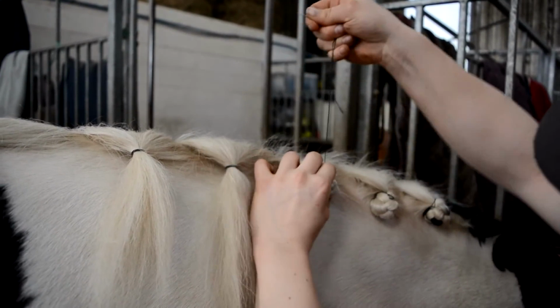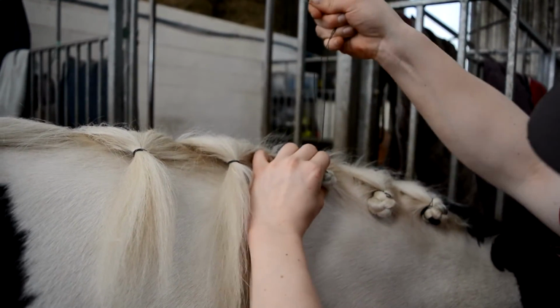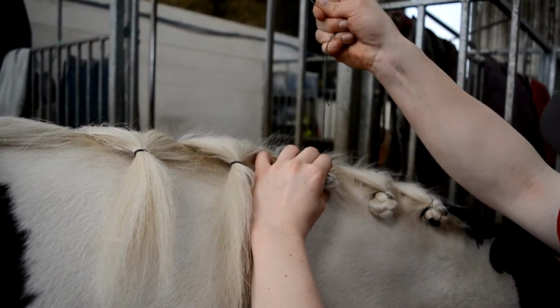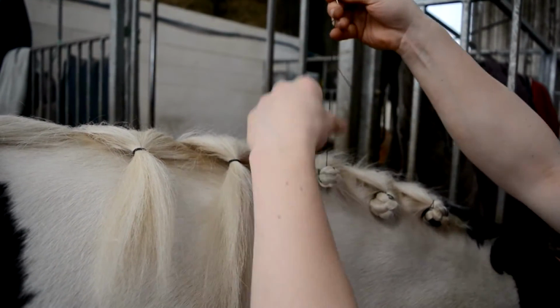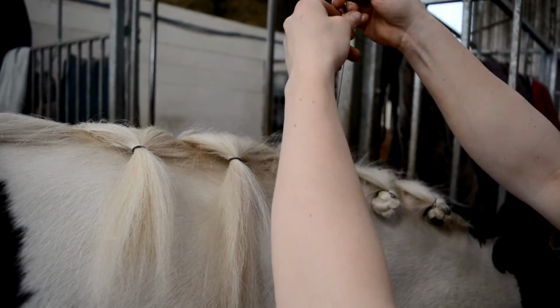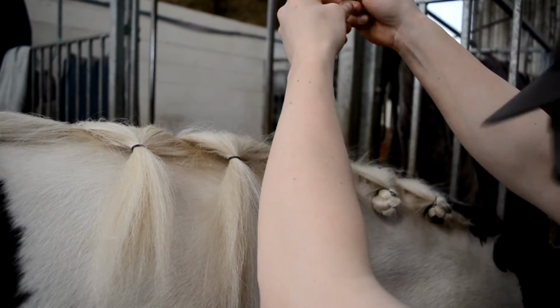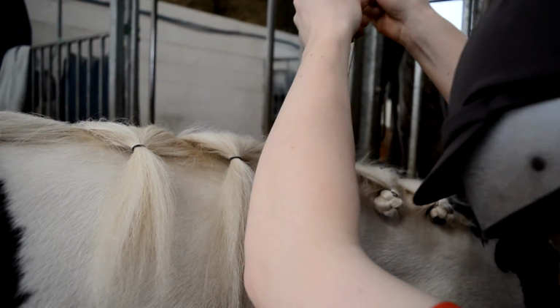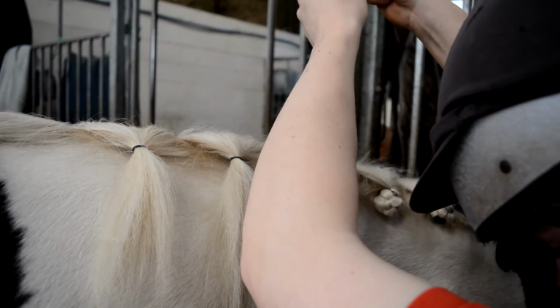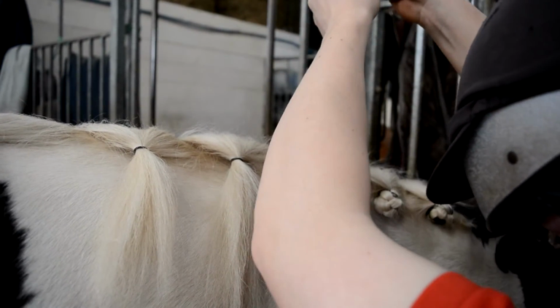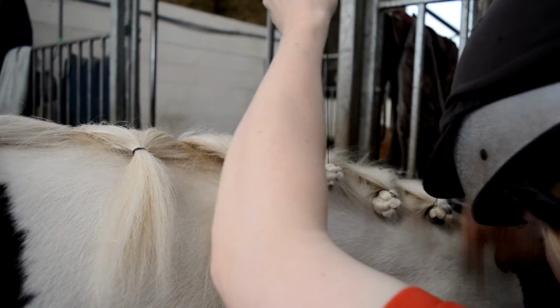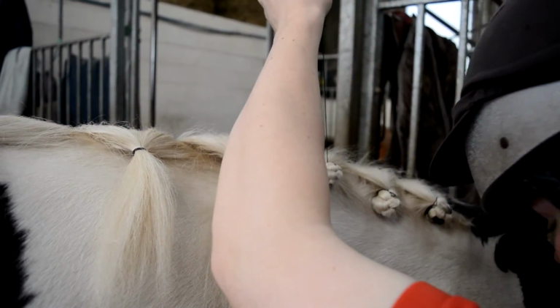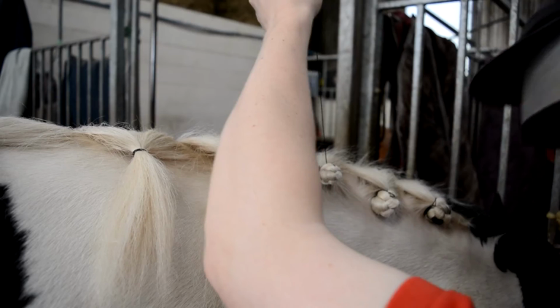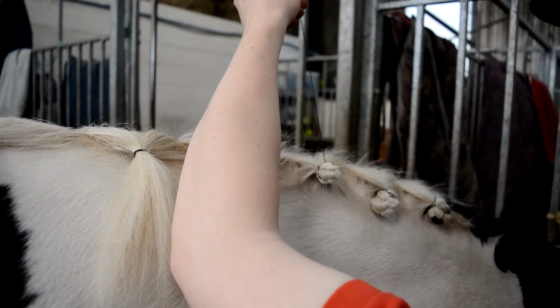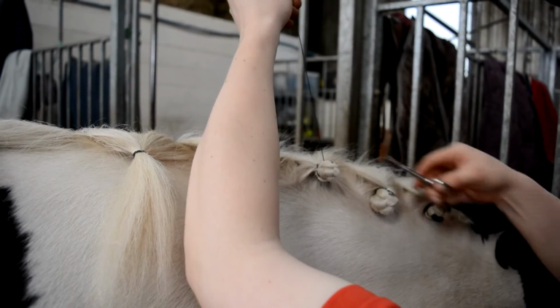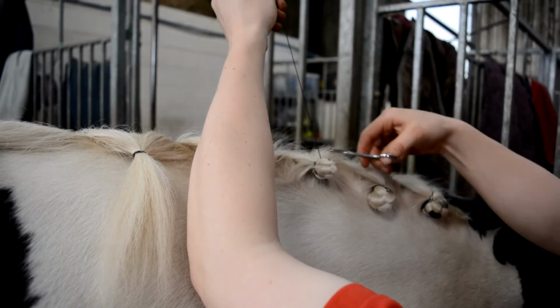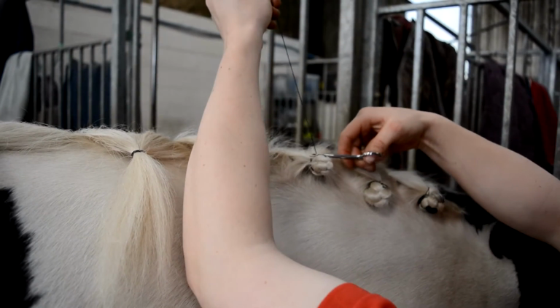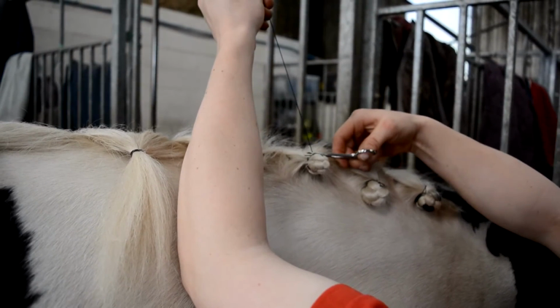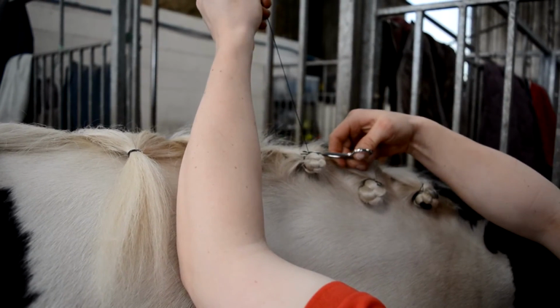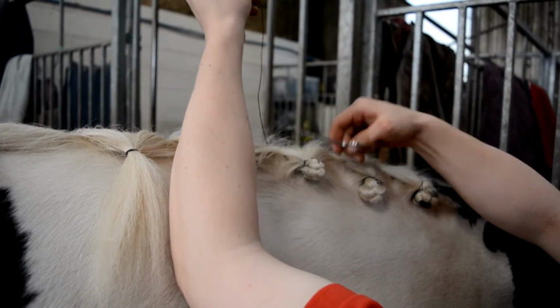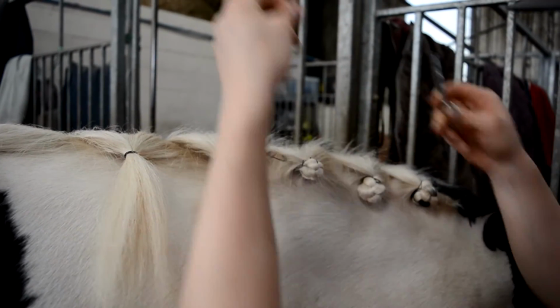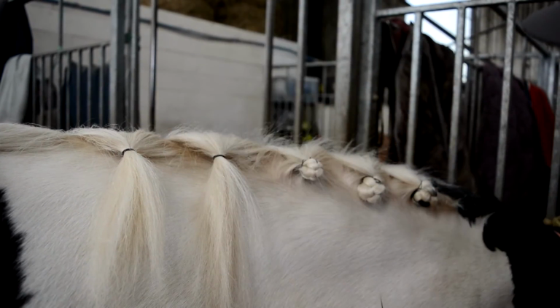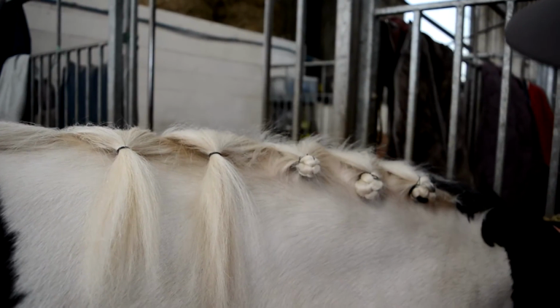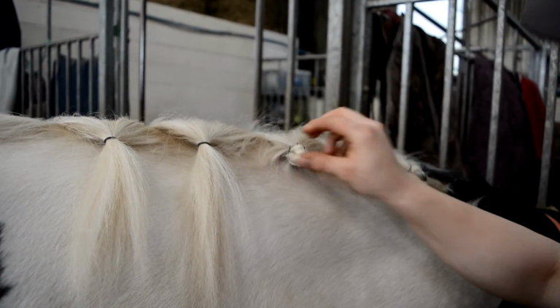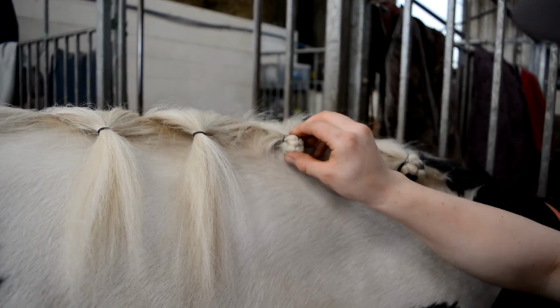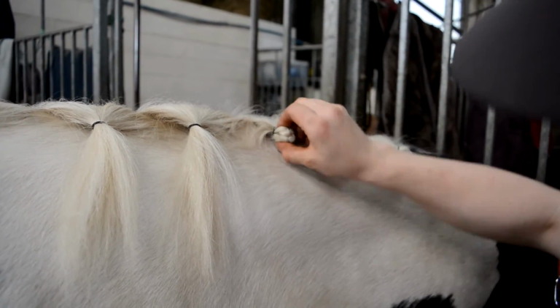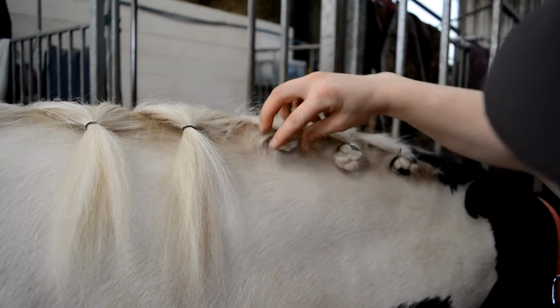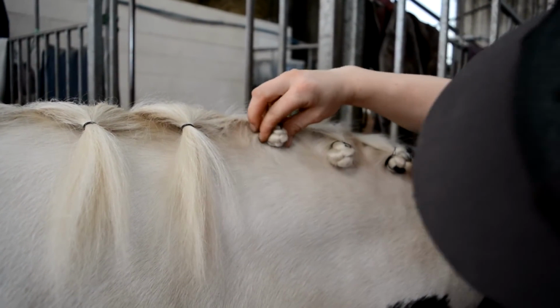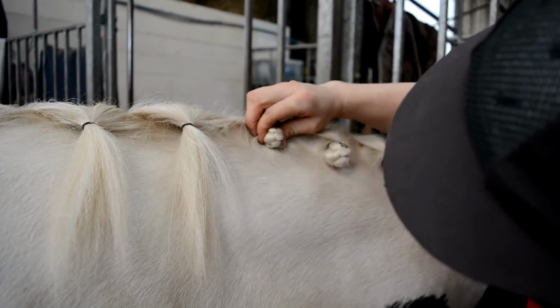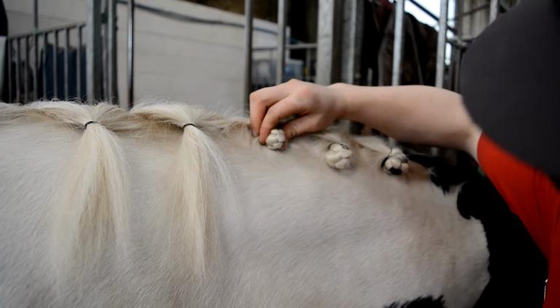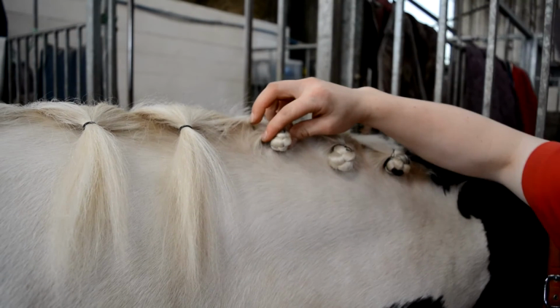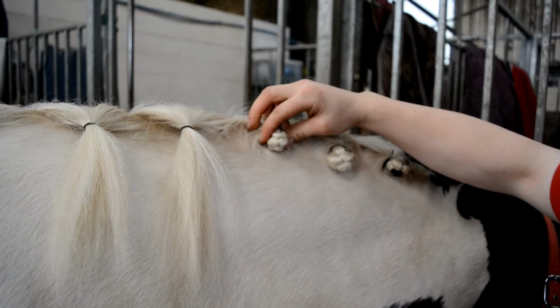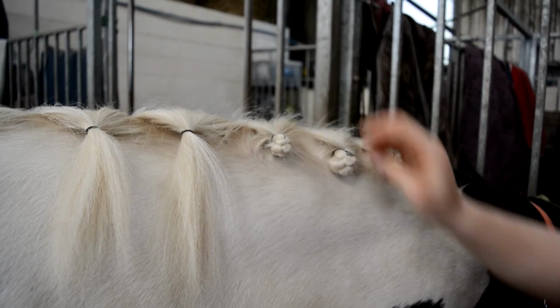Using scissors, cut off the excess thread. With your fingers, carefully neaten up the plait to create a round appearance.